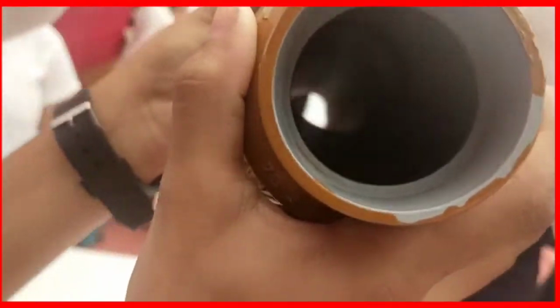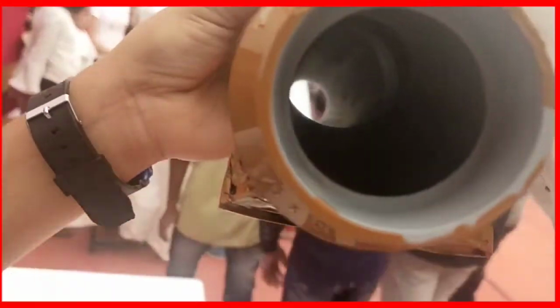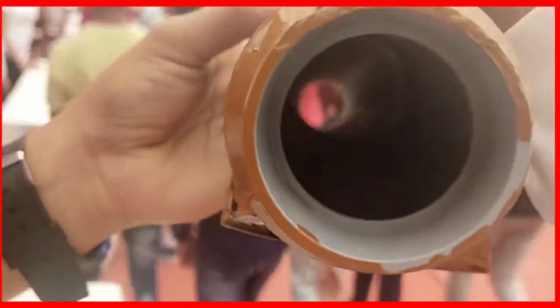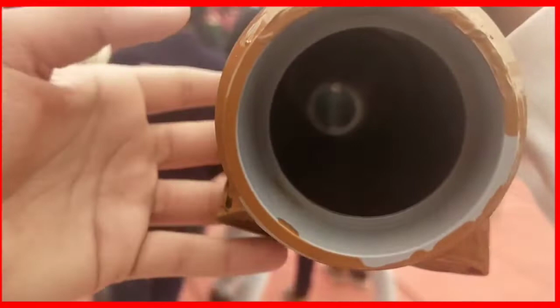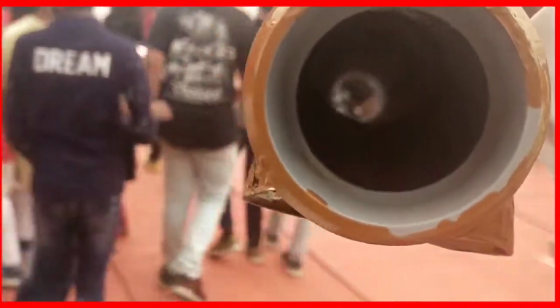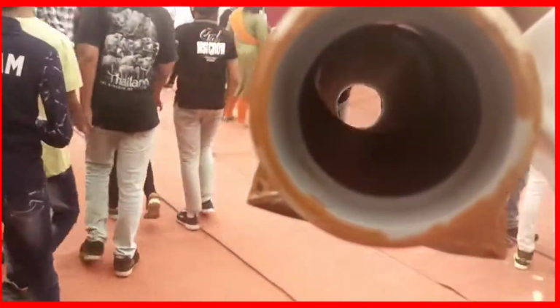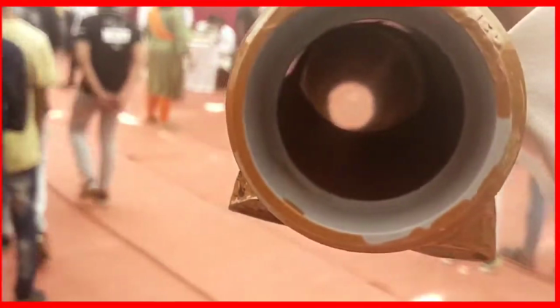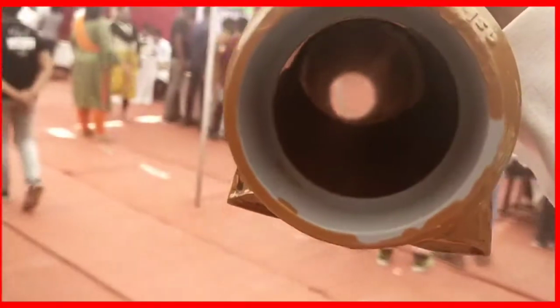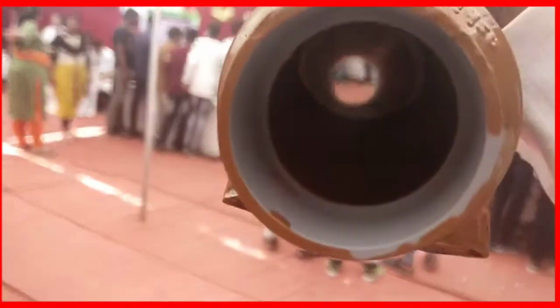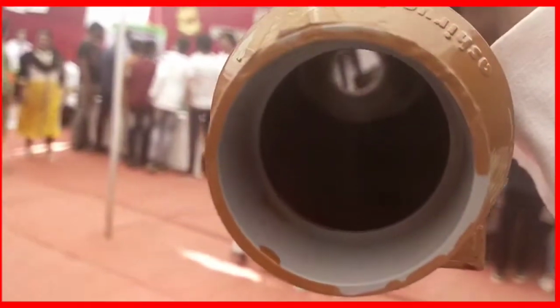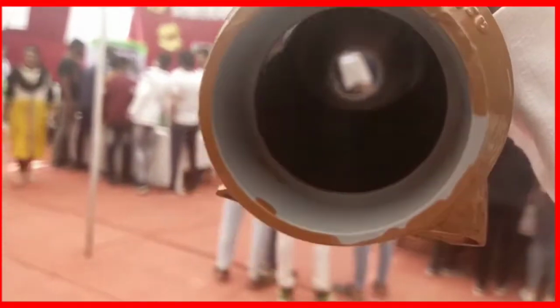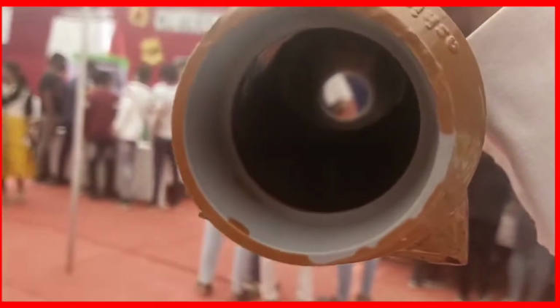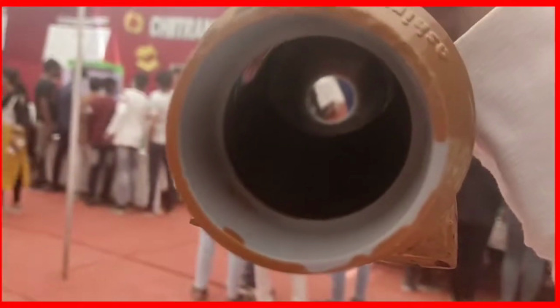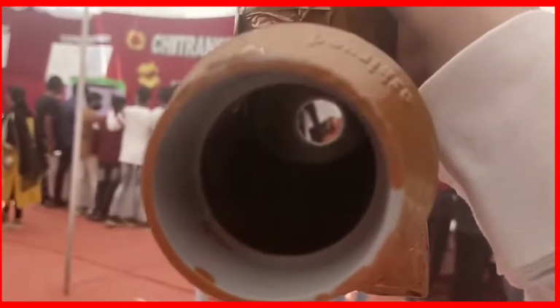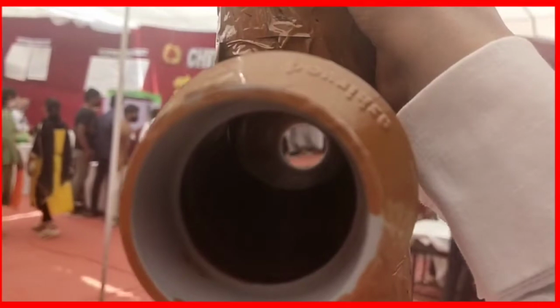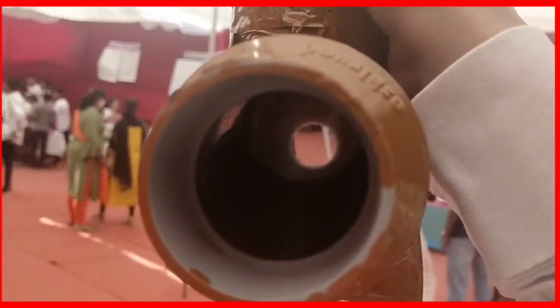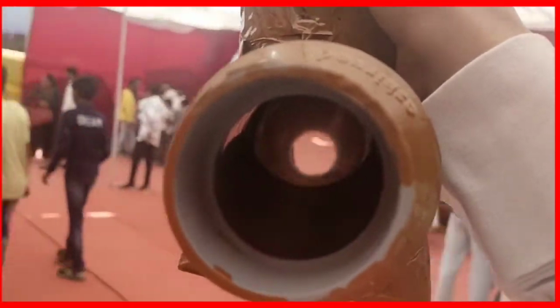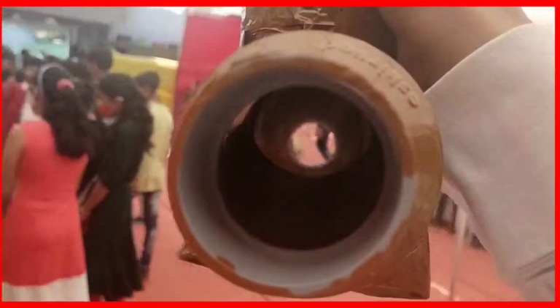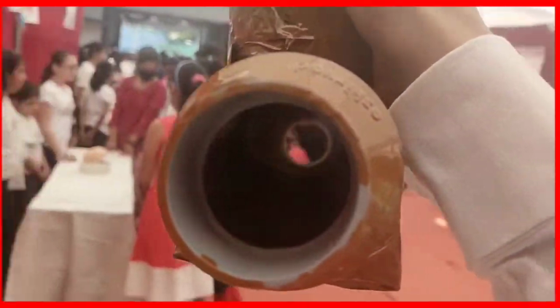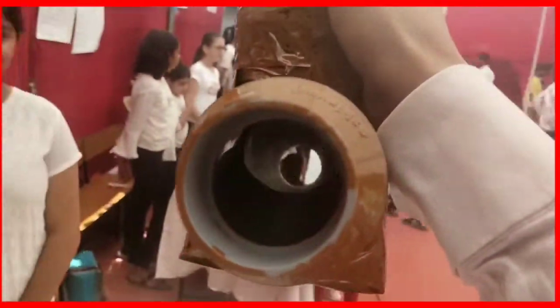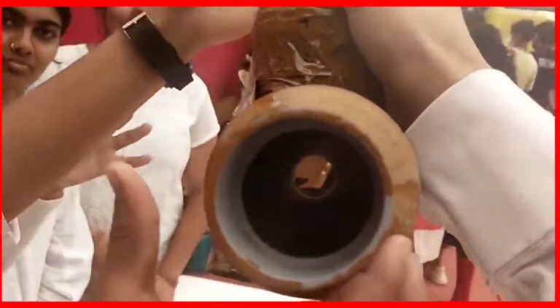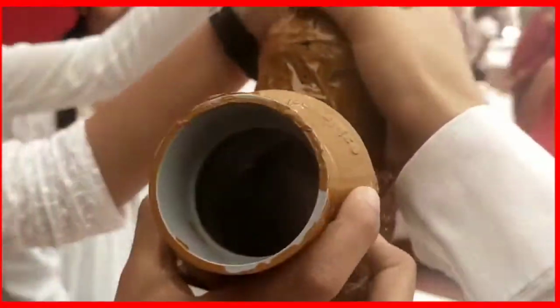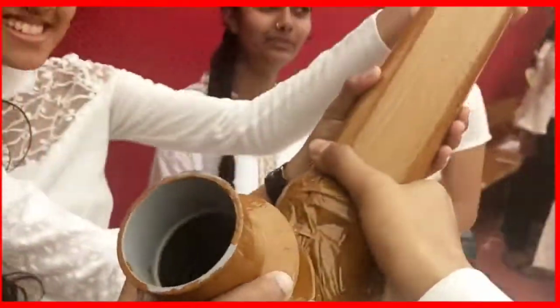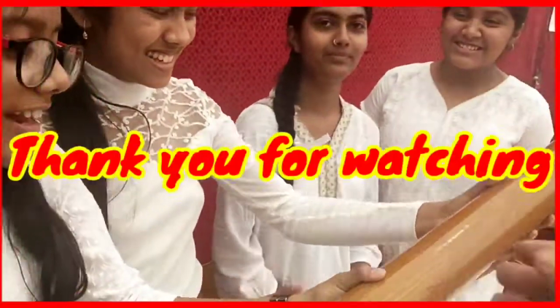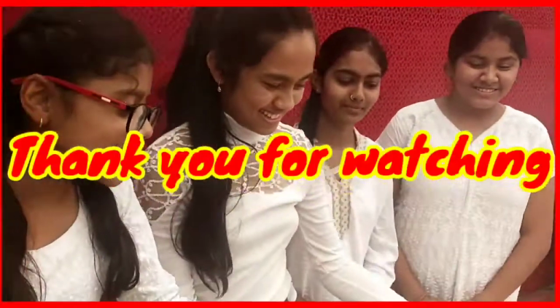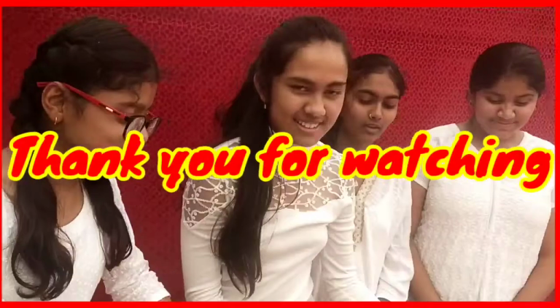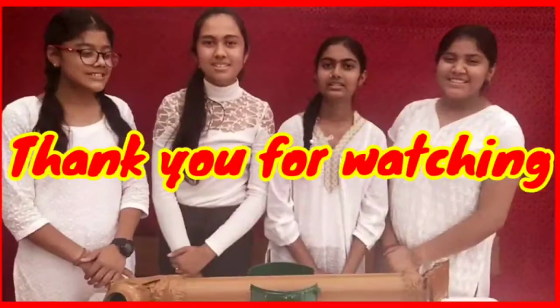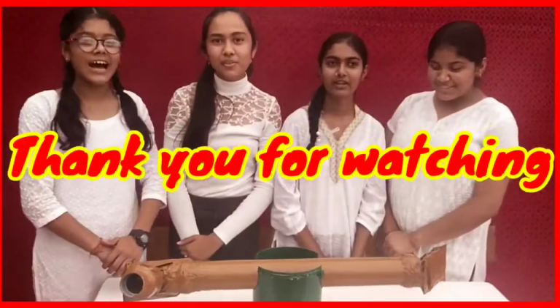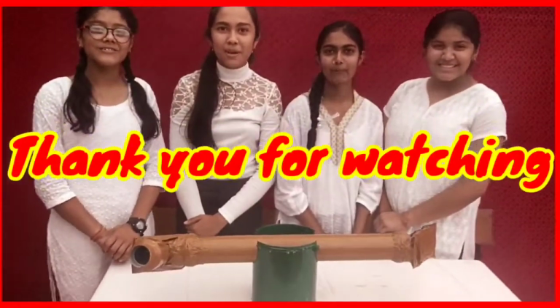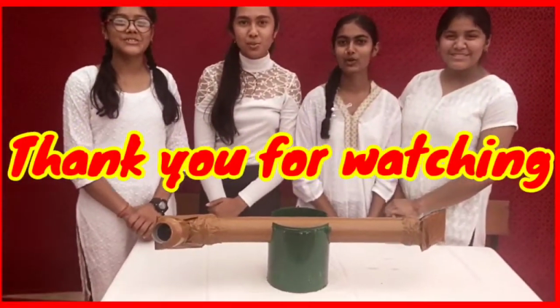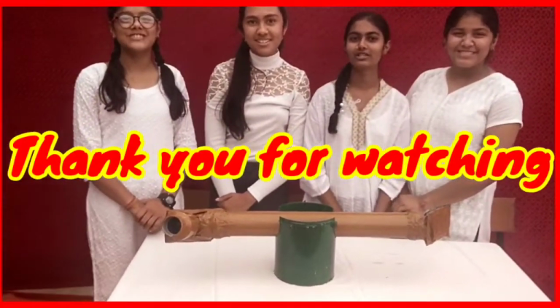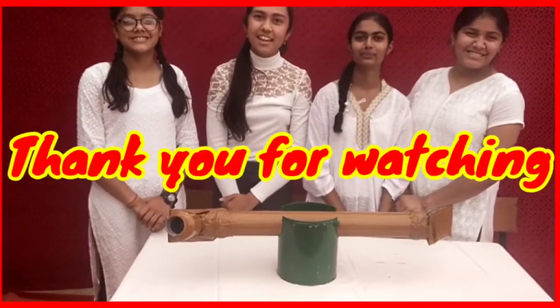Yes, yes, it works really well. This is the way our periscope works. Thank you.